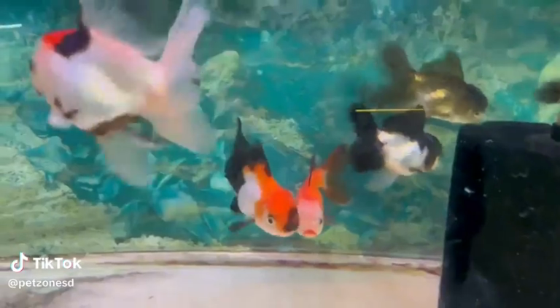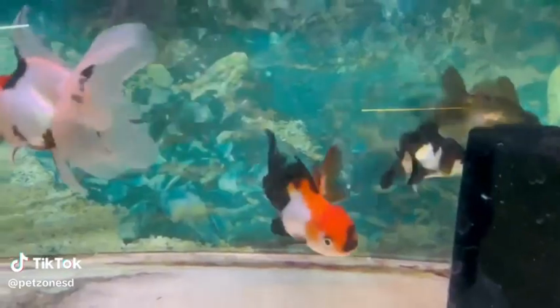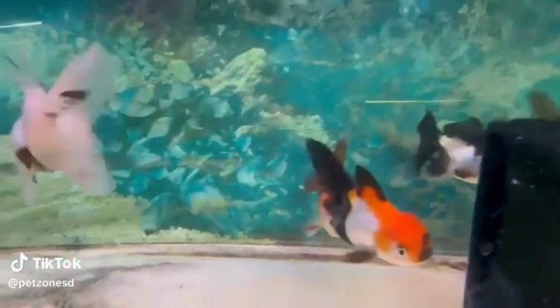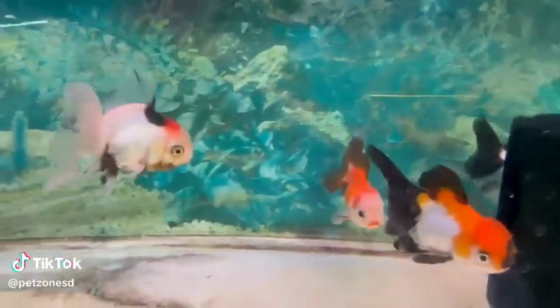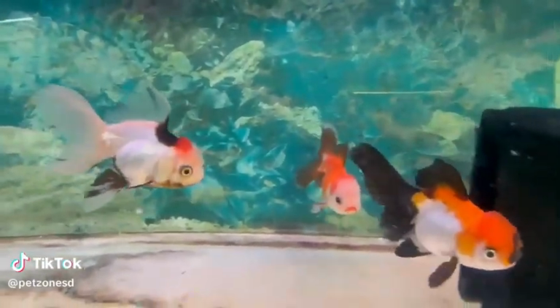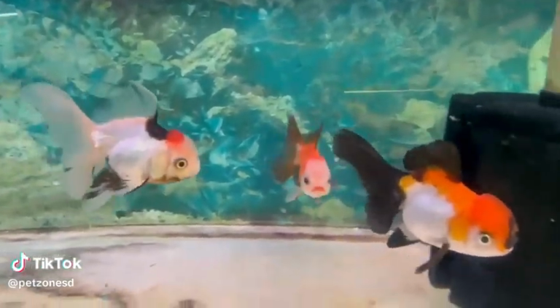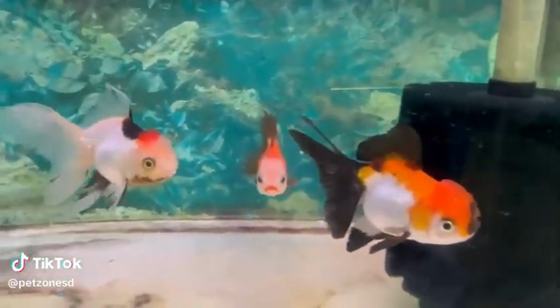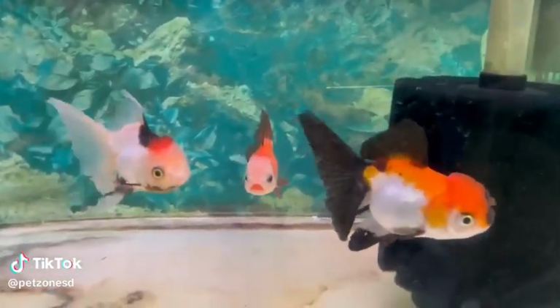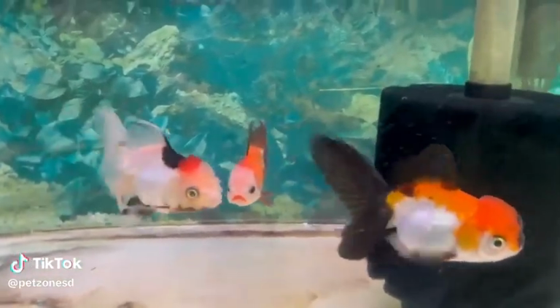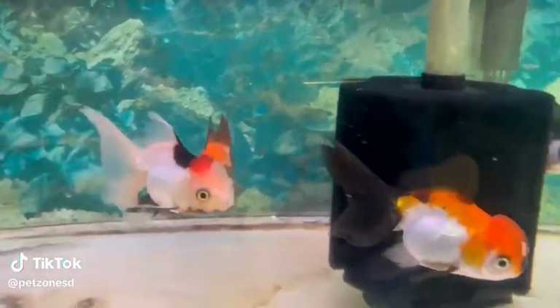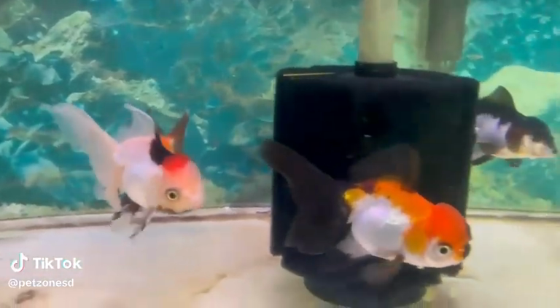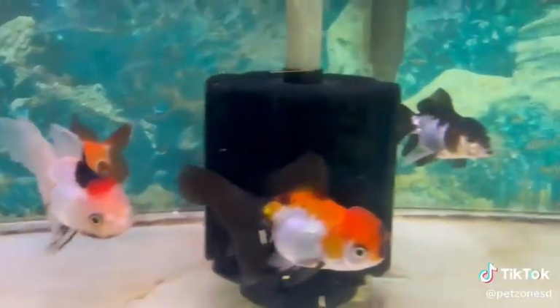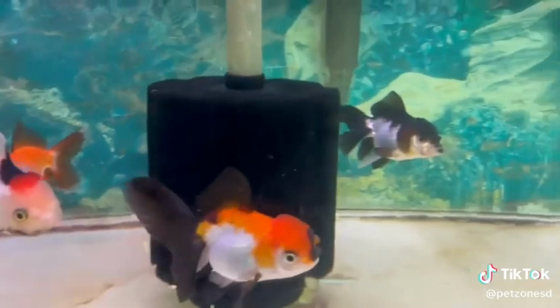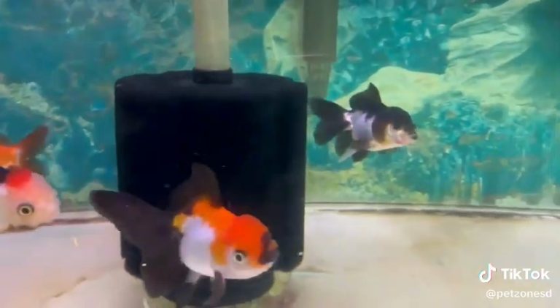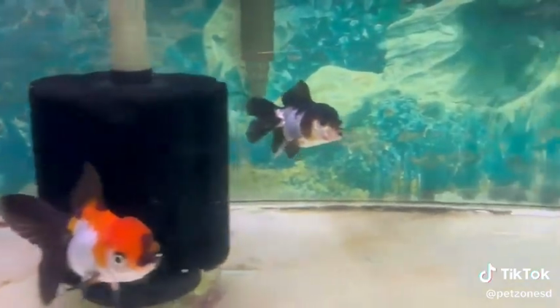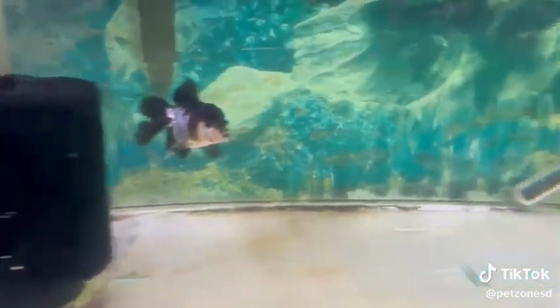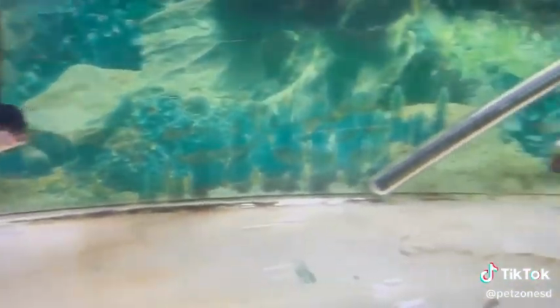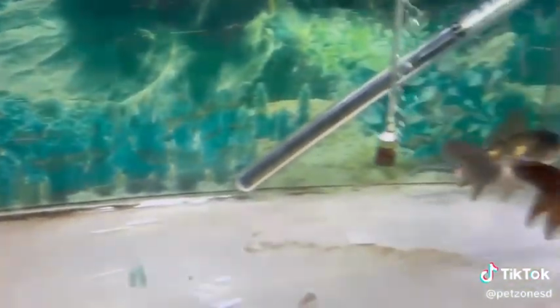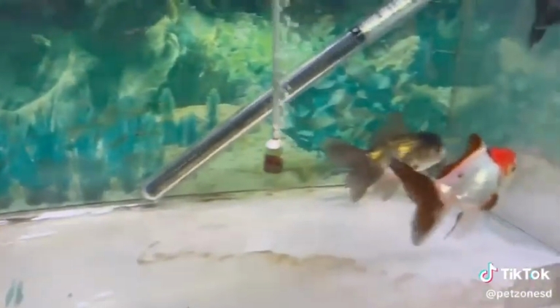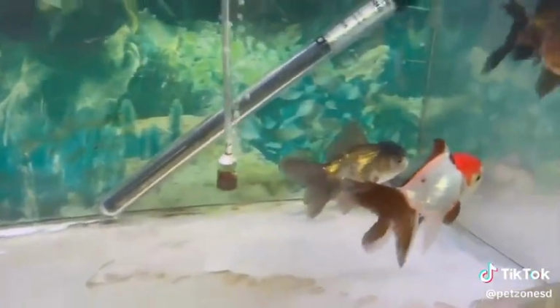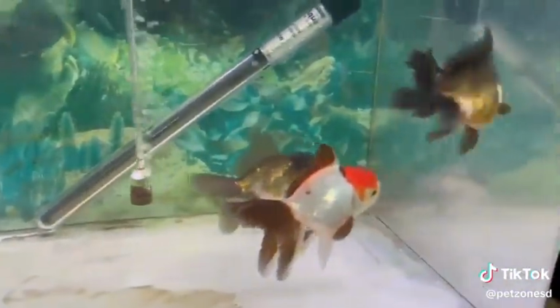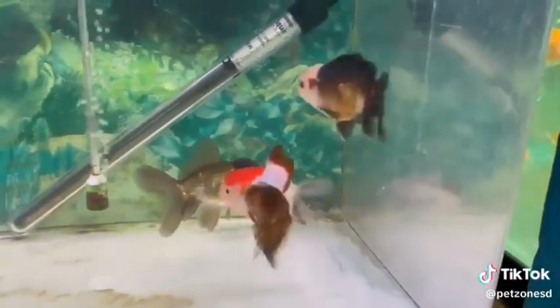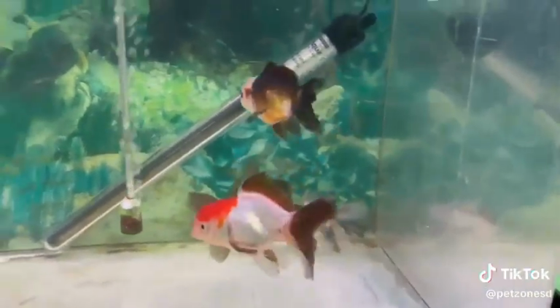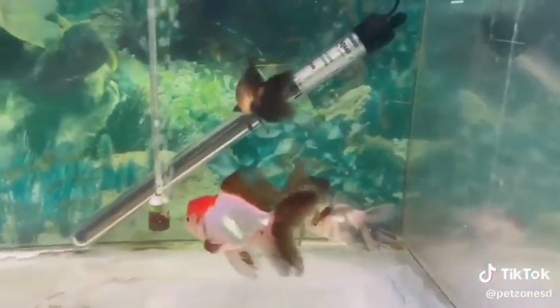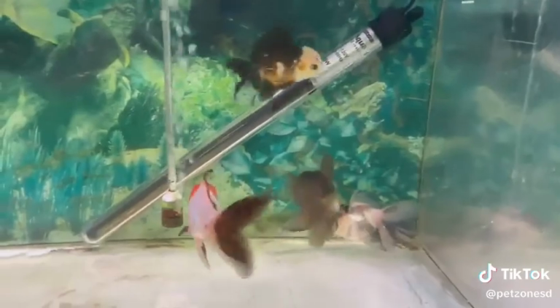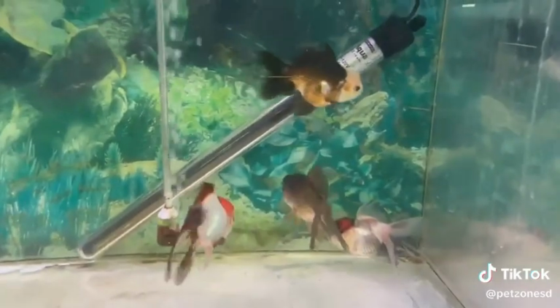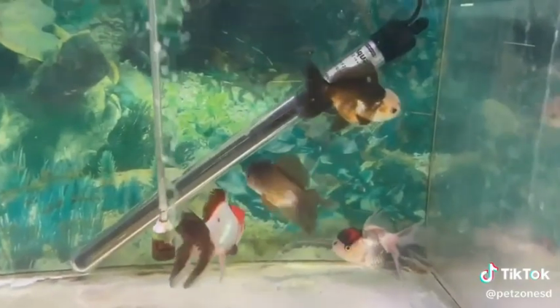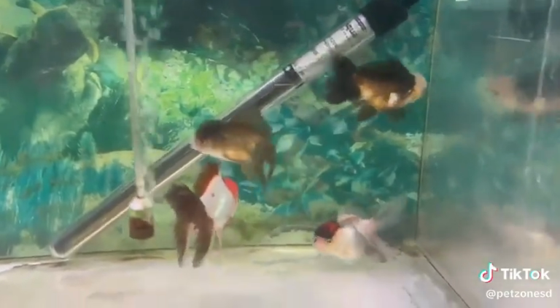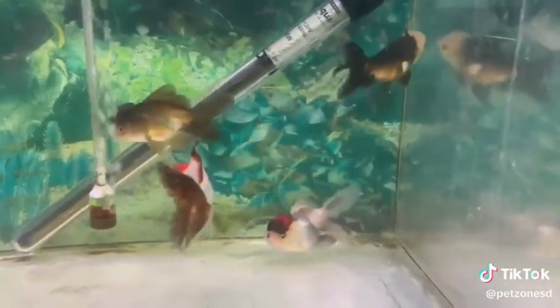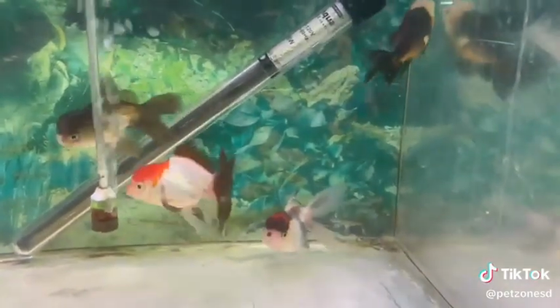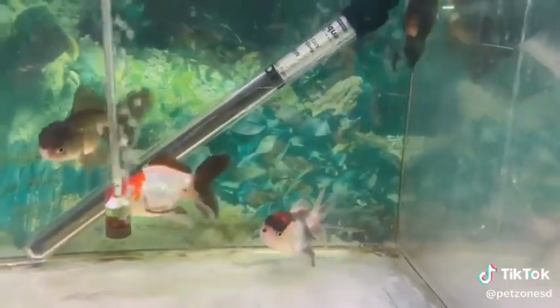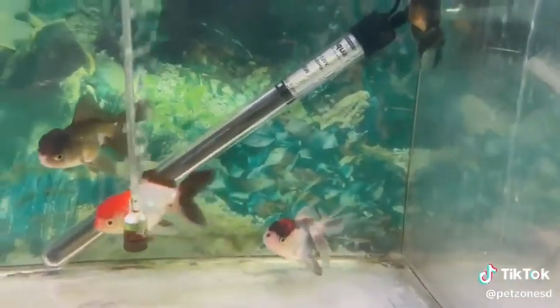Here we have some tricolor and some panda oranda. Oranda are a variety of fancy goldfish with those beautiful butterfly tails with the long flowing fins and that wen on their head, which is the fatty mass they inherit from the lionhead goldfish.